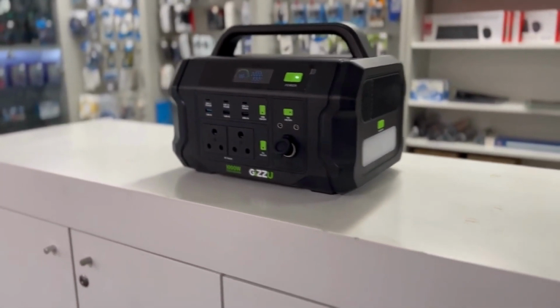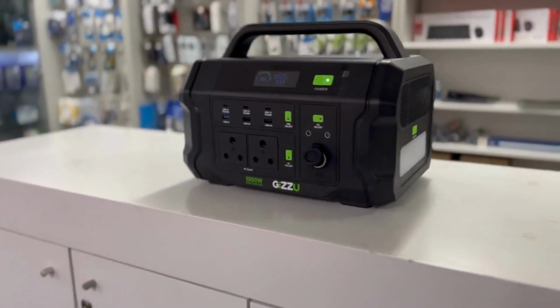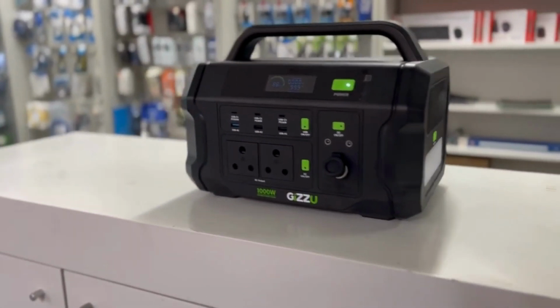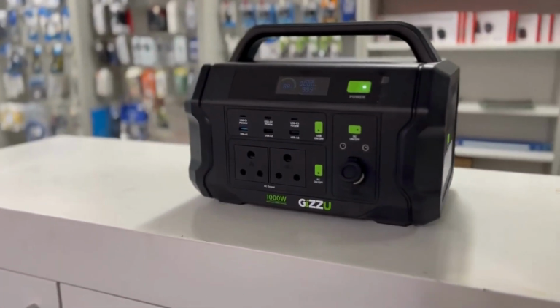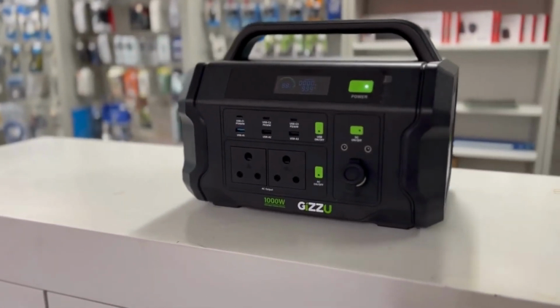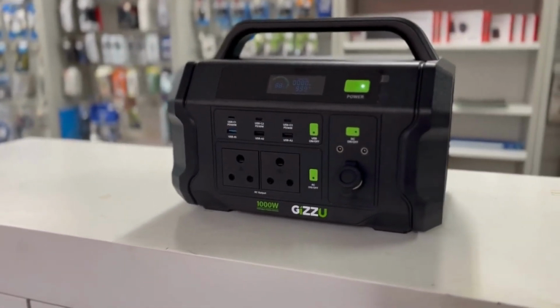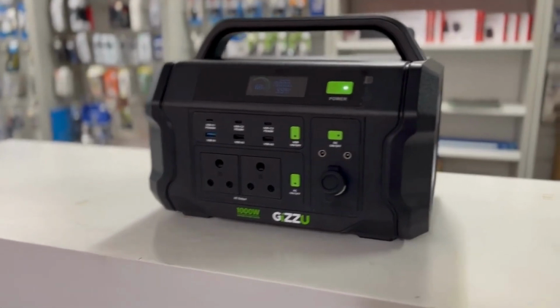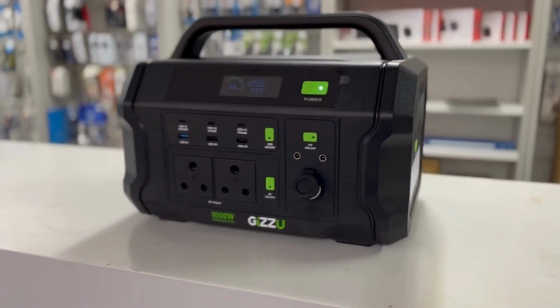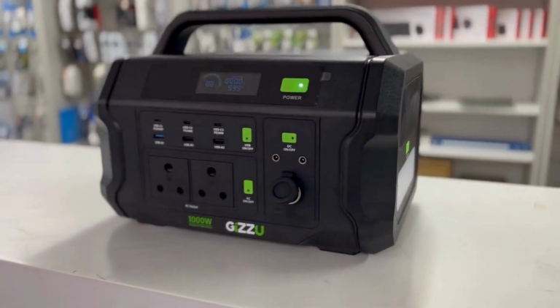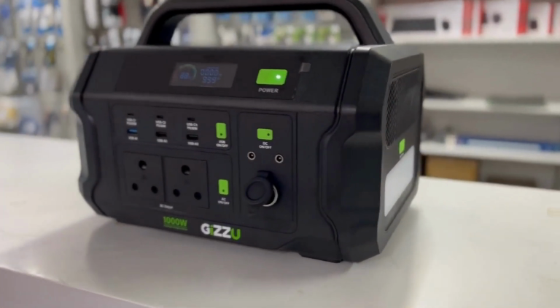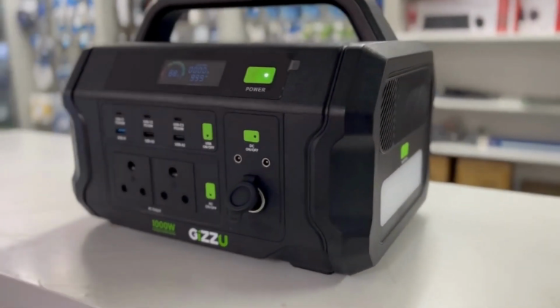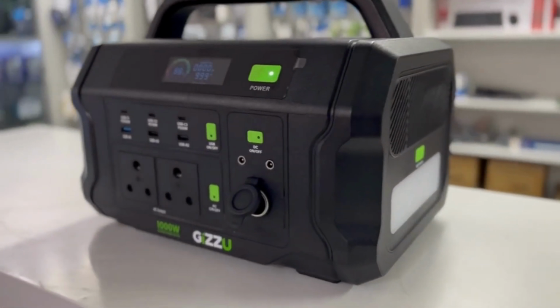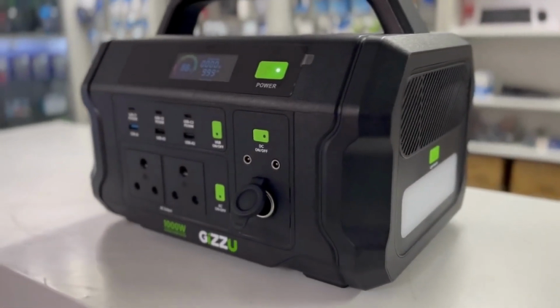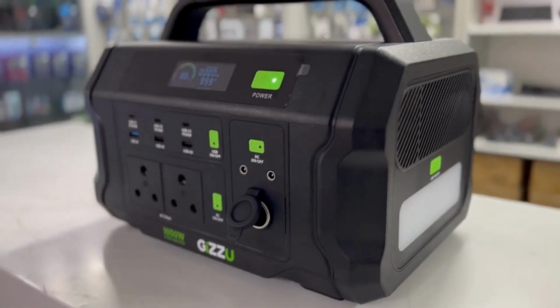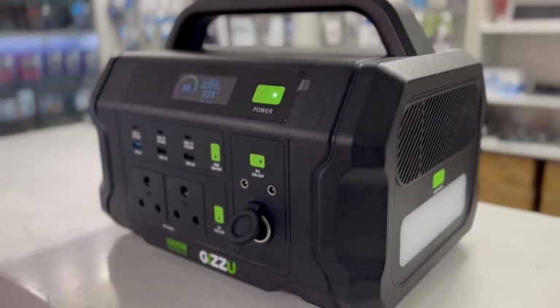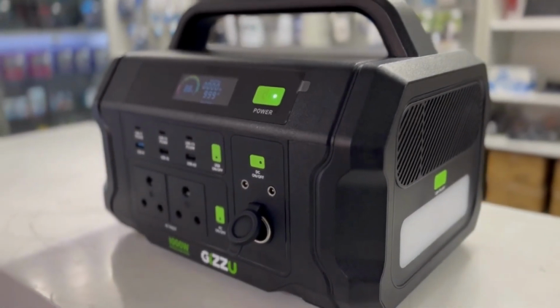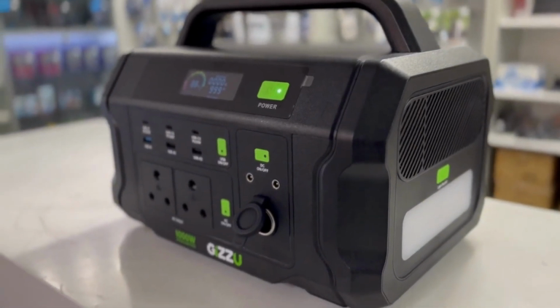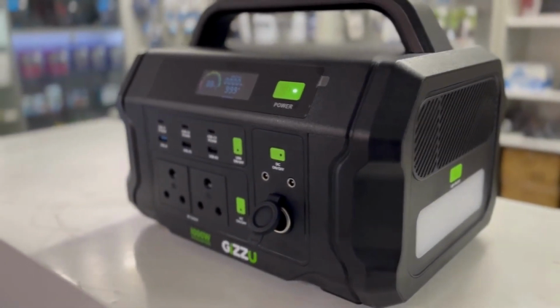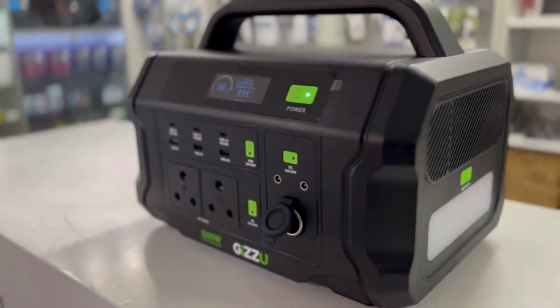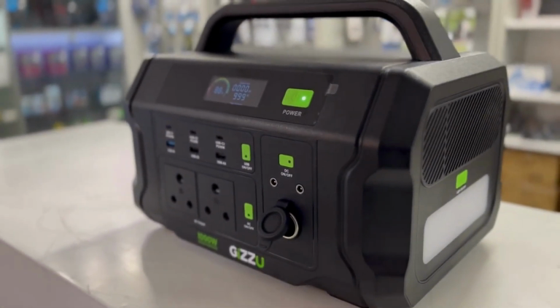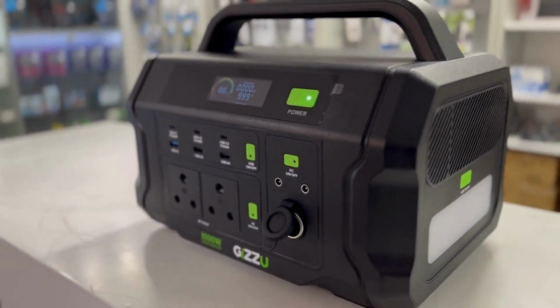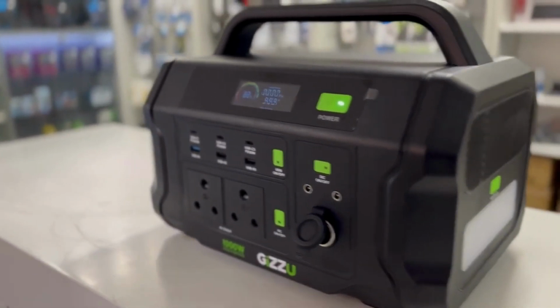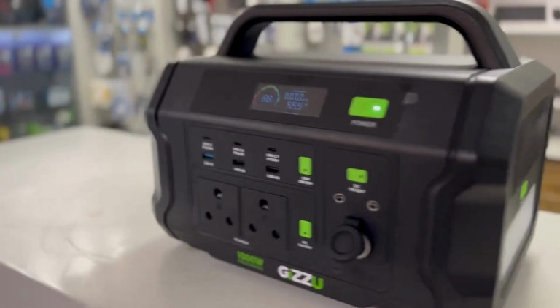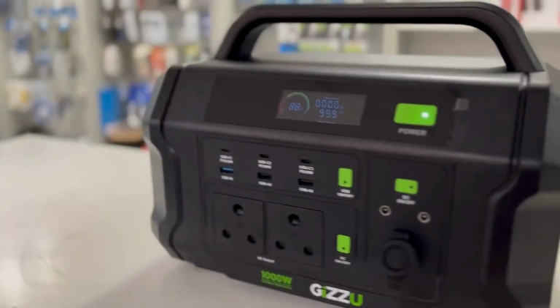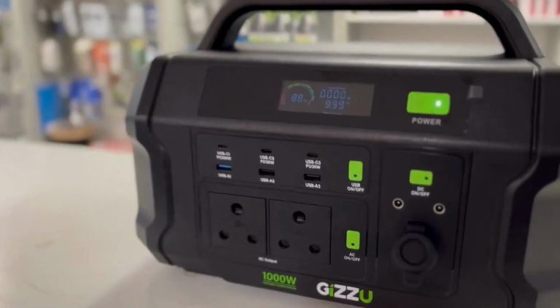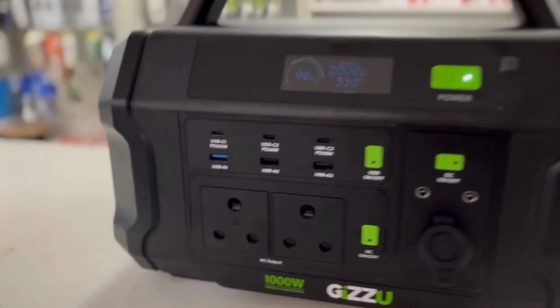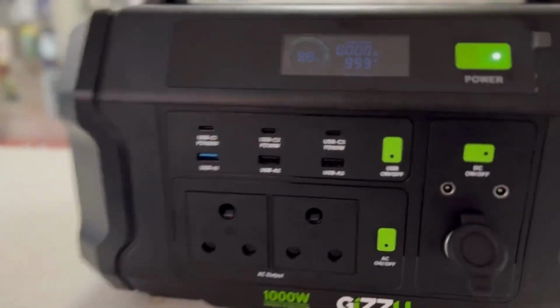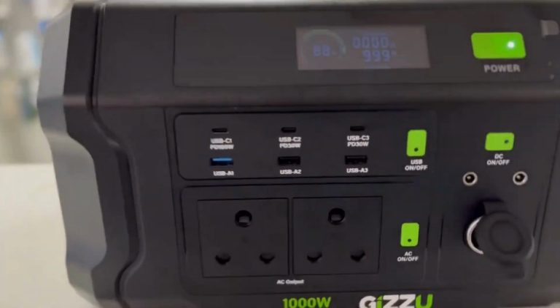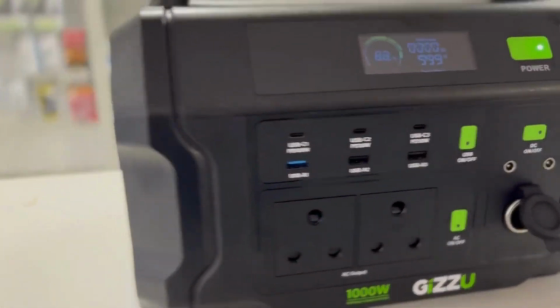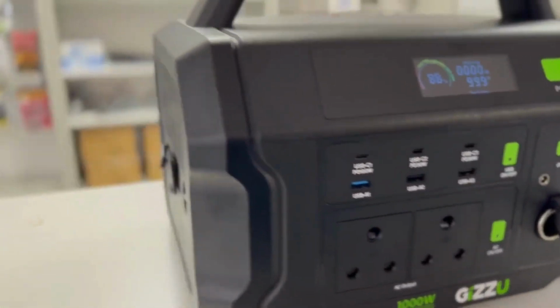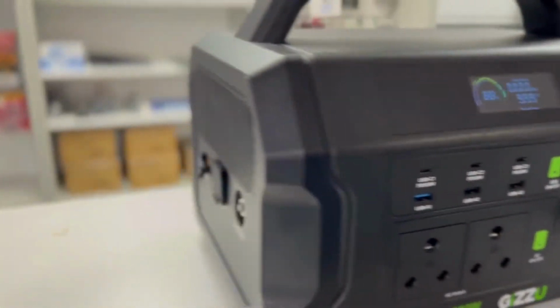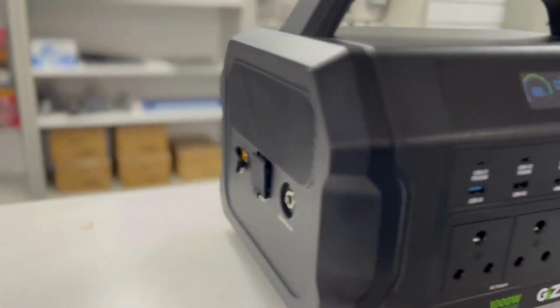Be it during load shedding, power cuts, or off-the-grid adventures, this power station is your ultimate mobile power source, compact yet powerful.